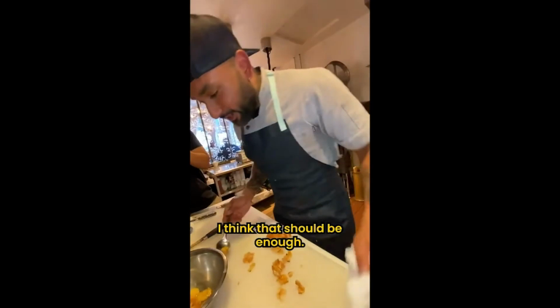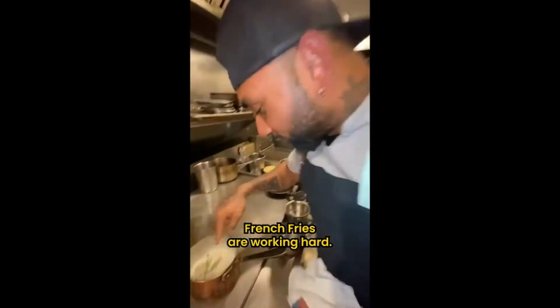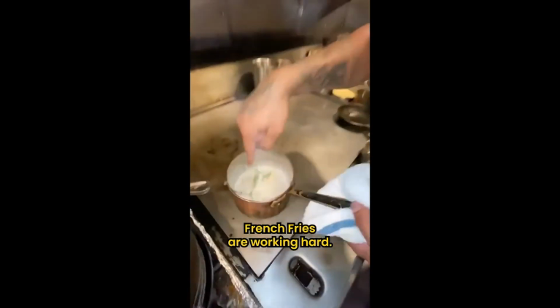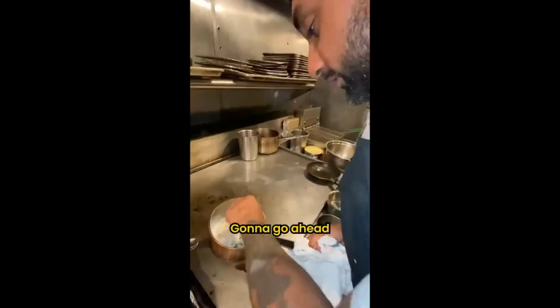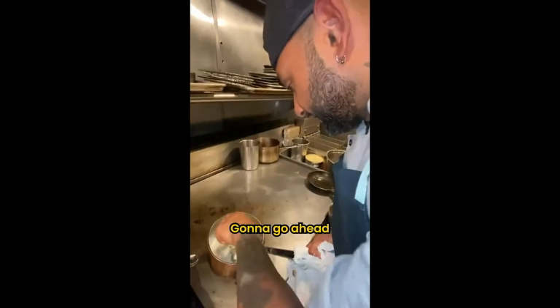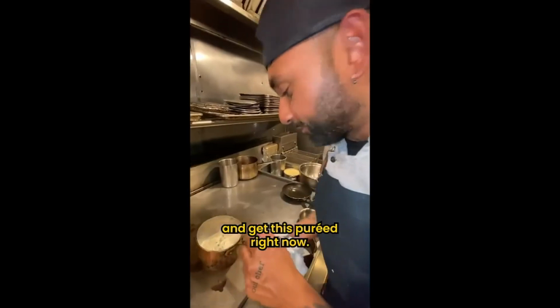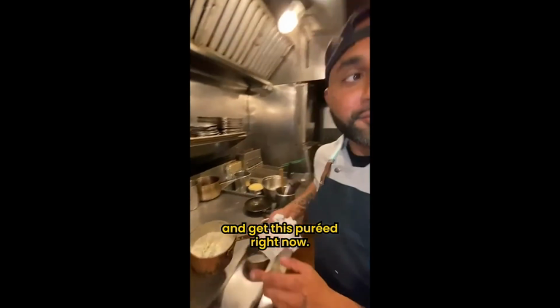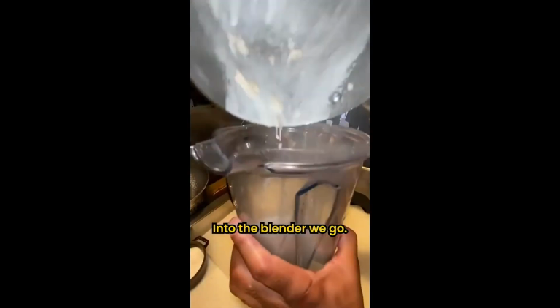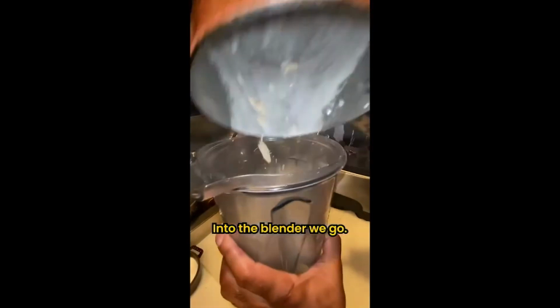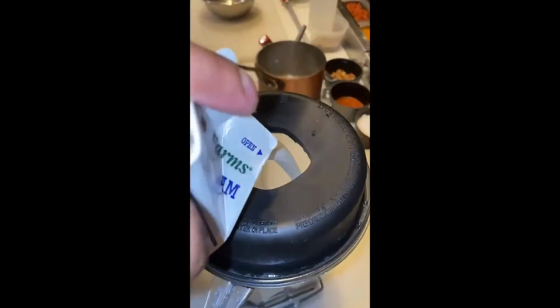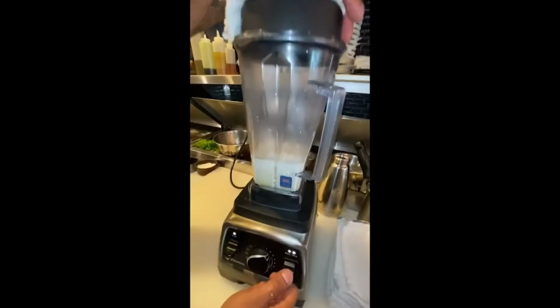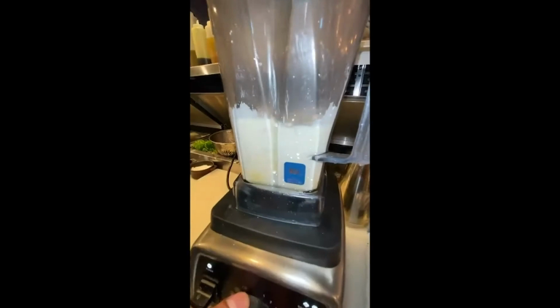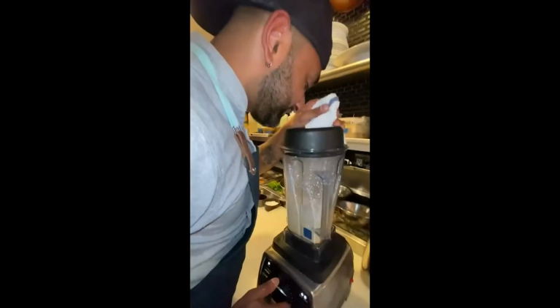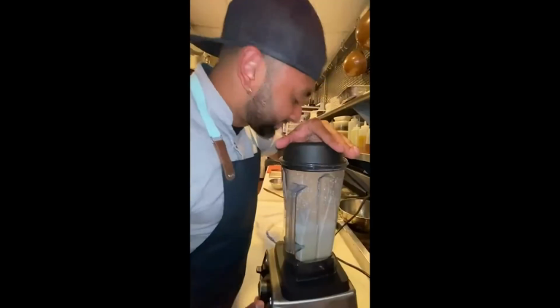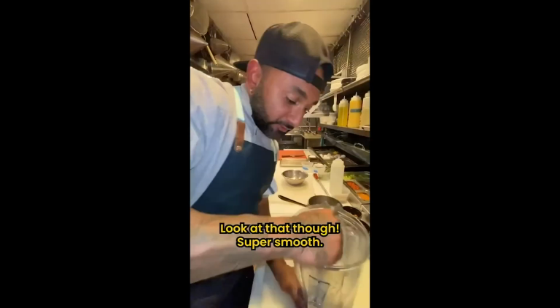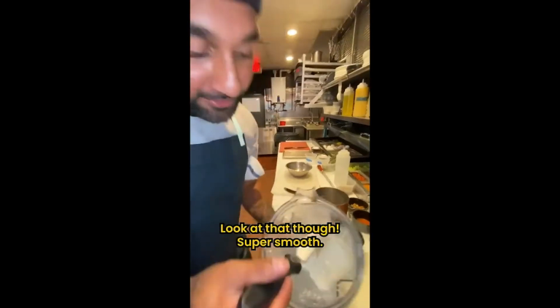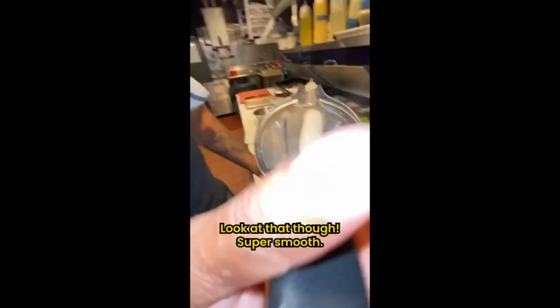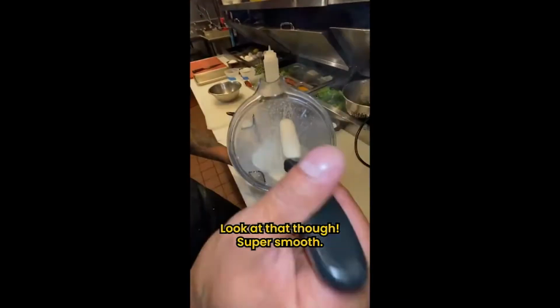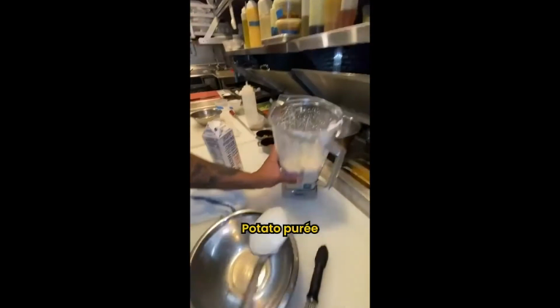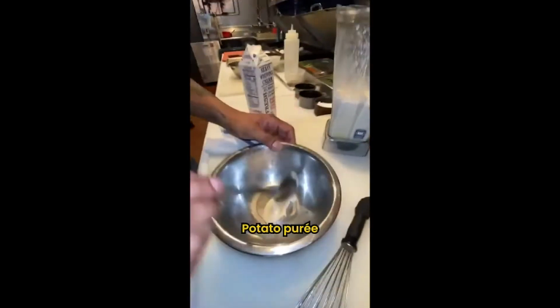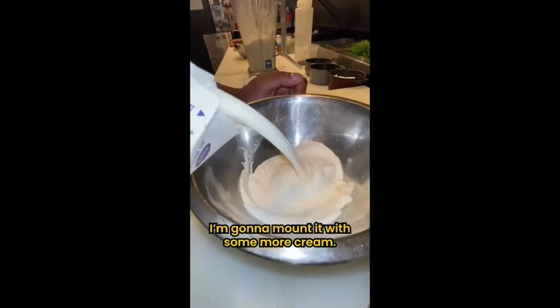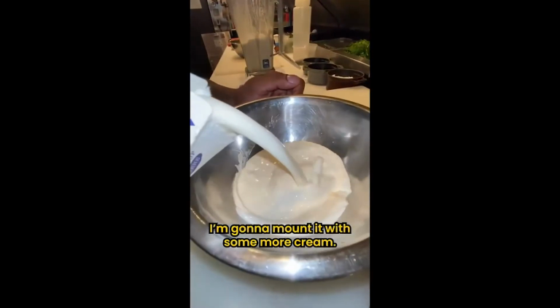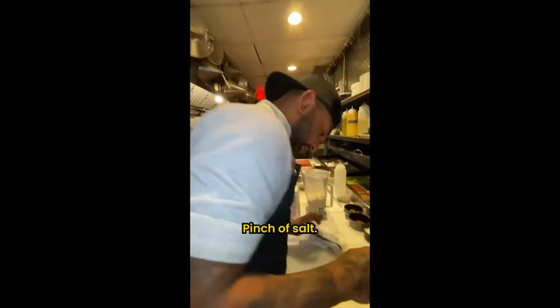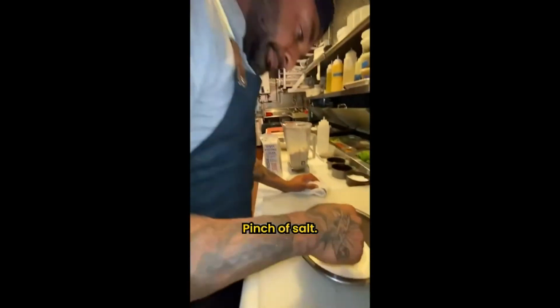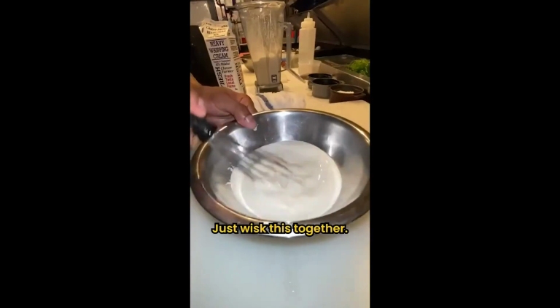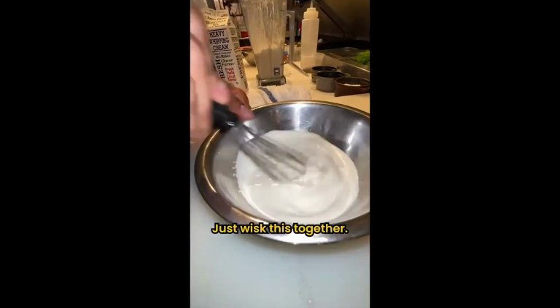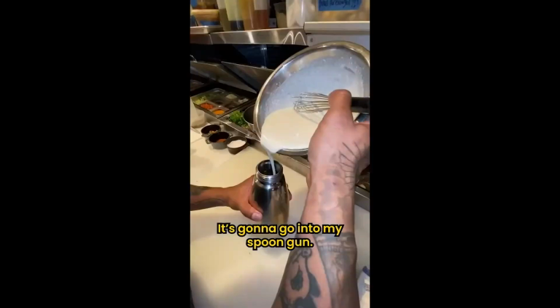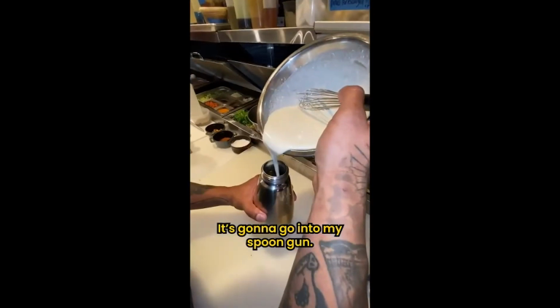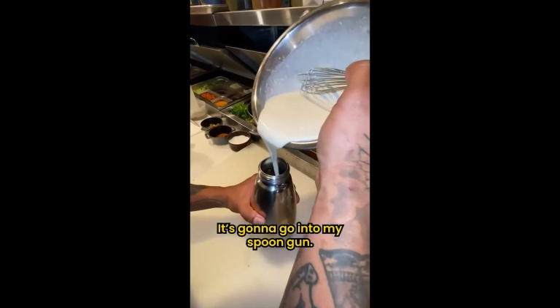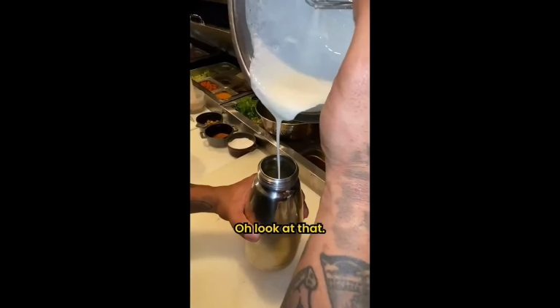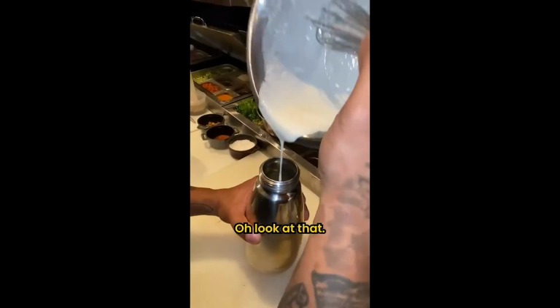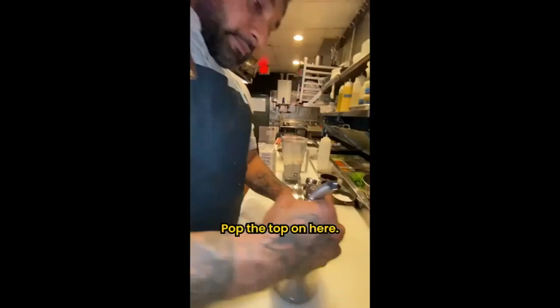I think that should be enough. French fries are working hard — we're going to go ahead and get these pureed right now. Into the blender we go. Look at that — super smooth potato puree. I'm going to mount it with some more cream, pinch of salt, just whisk this together.